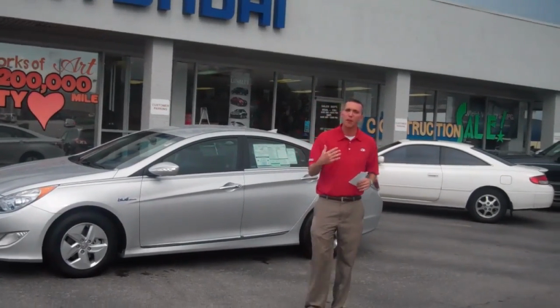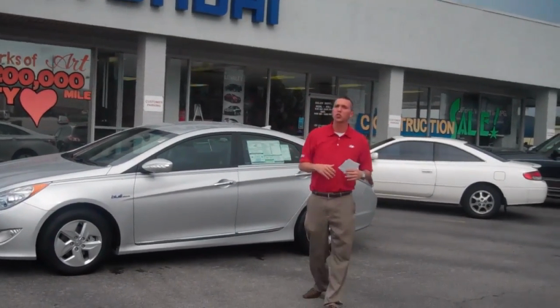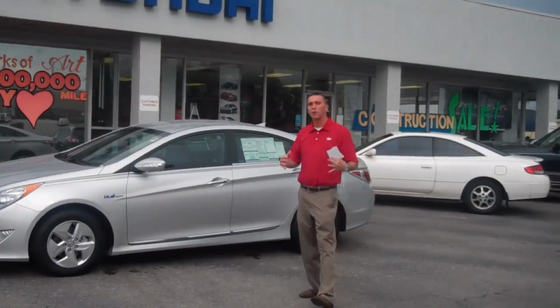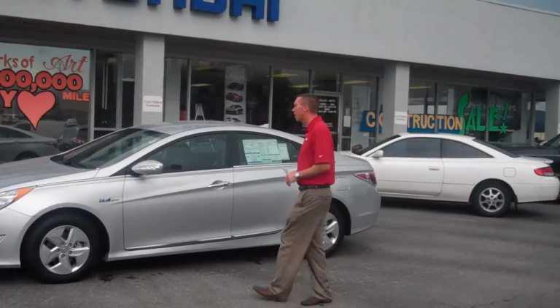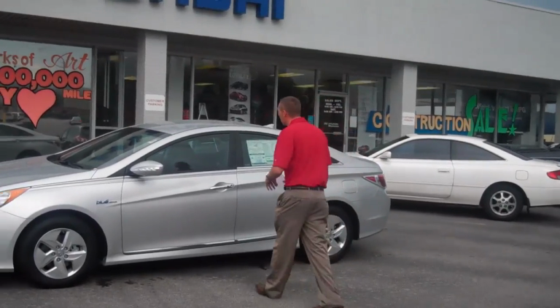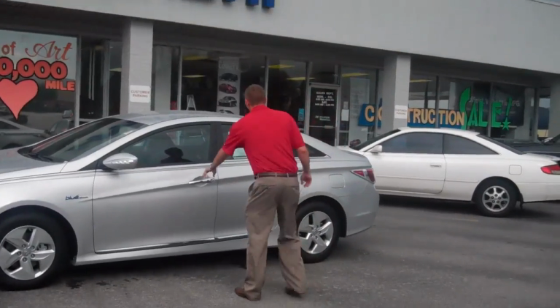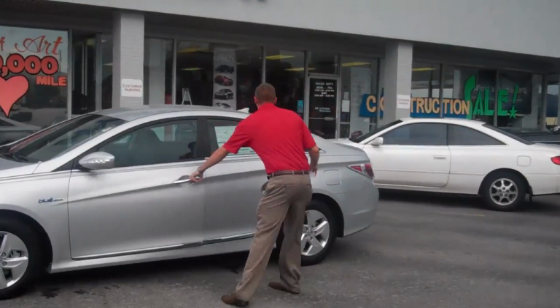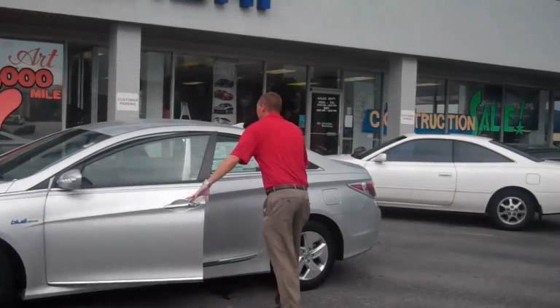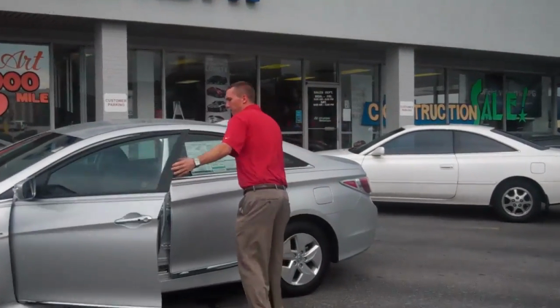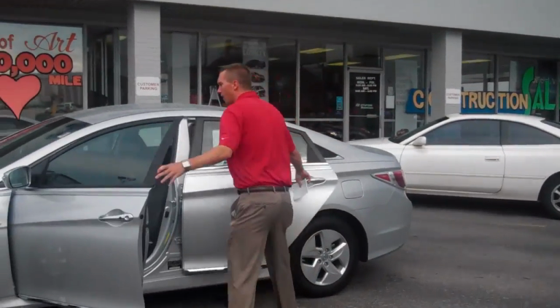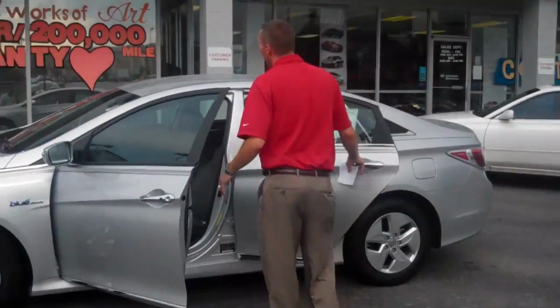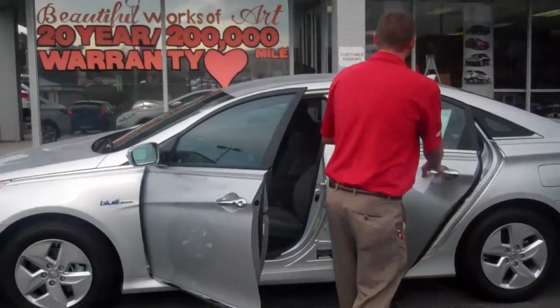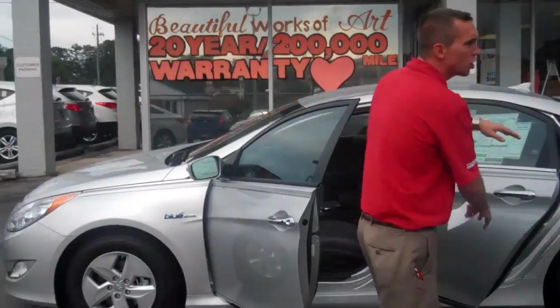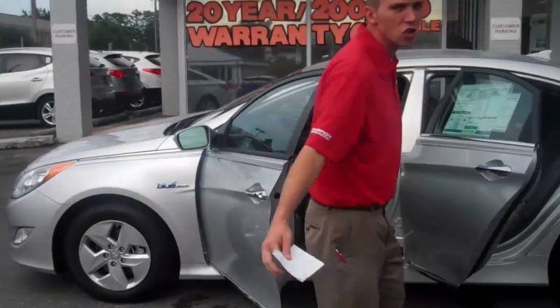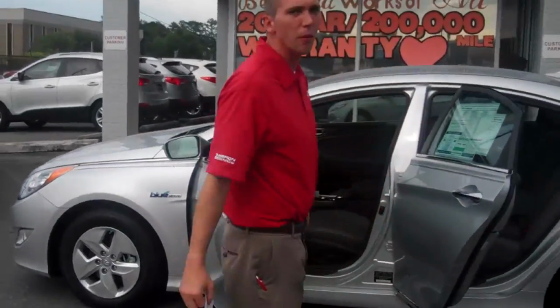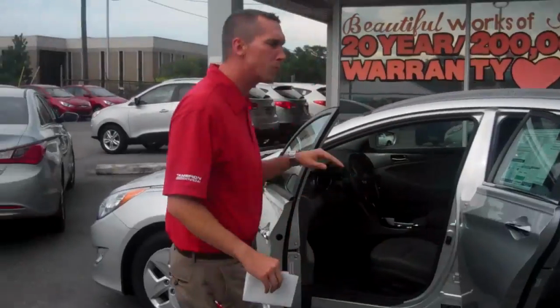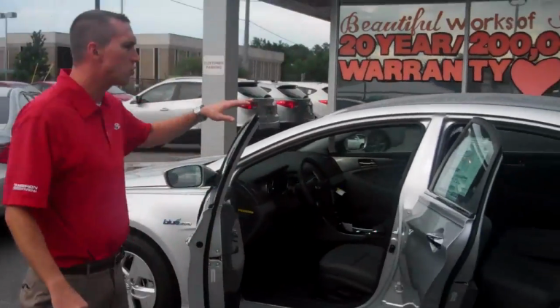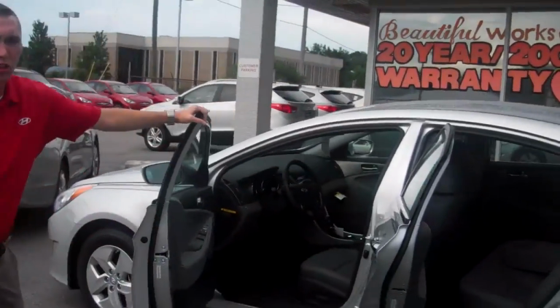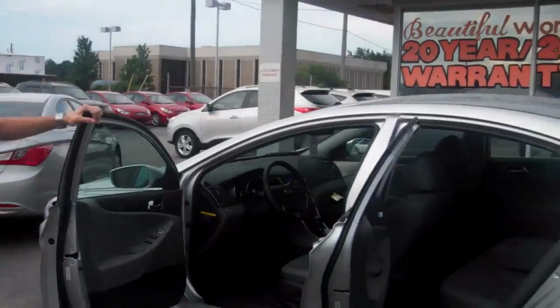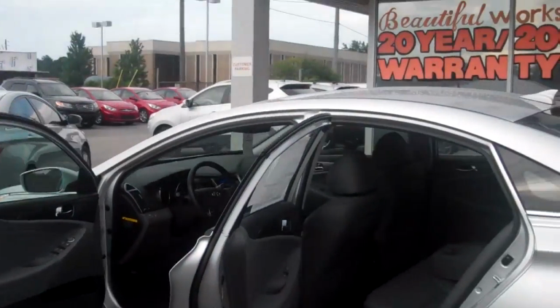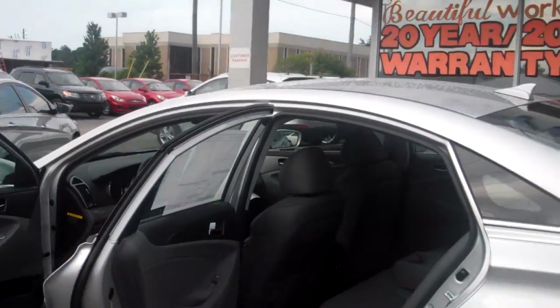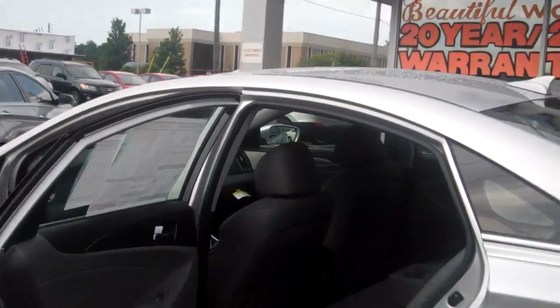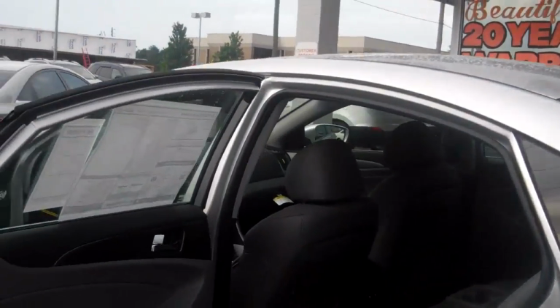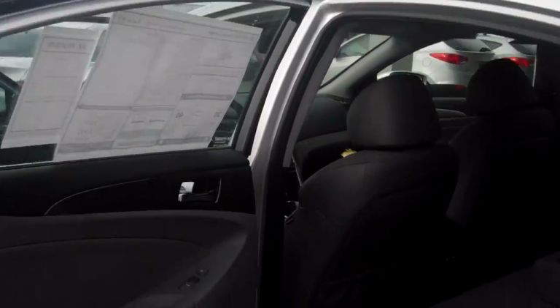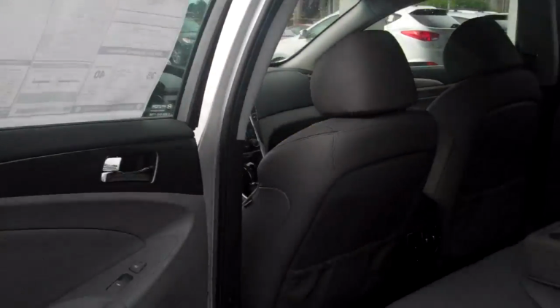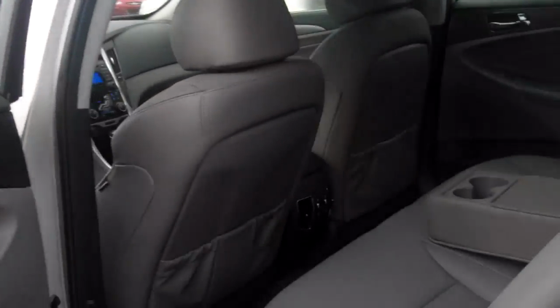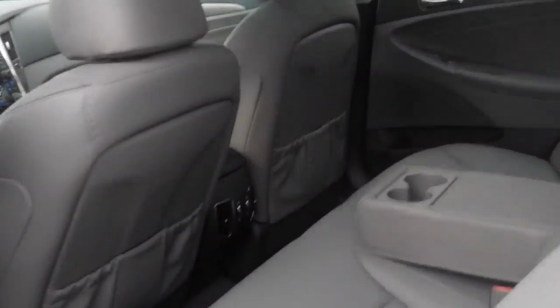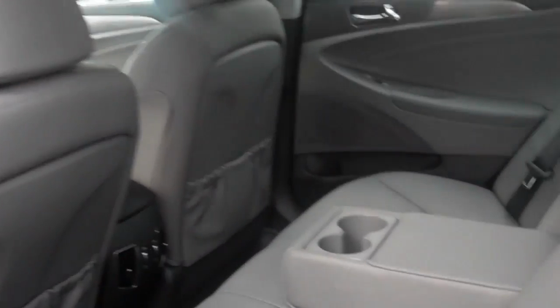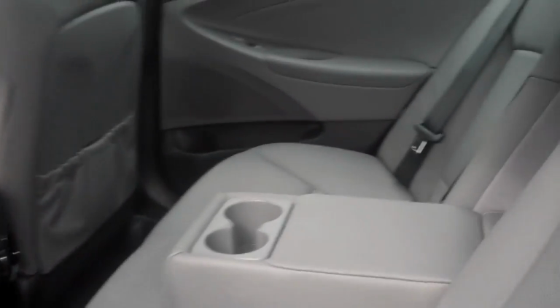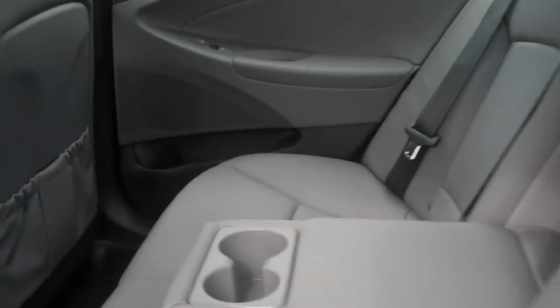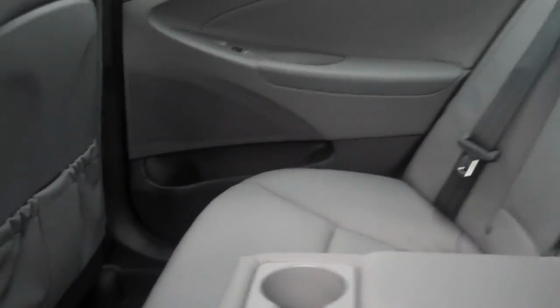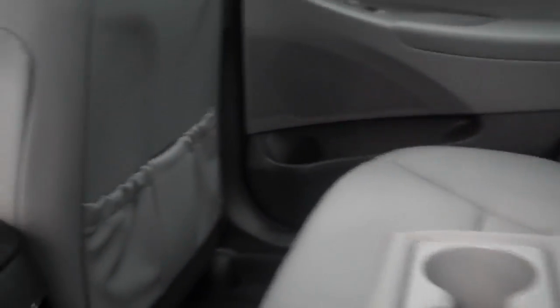Come over here, I'm going to show you a few features on the vehicle. It's got push-button start, push-button entry as well on the door panel, leather seats, powered seats, and heated seats.